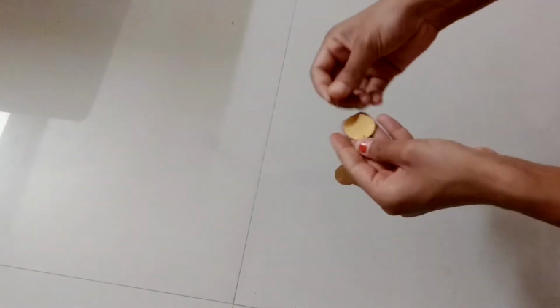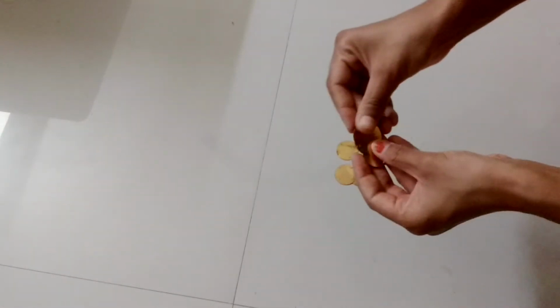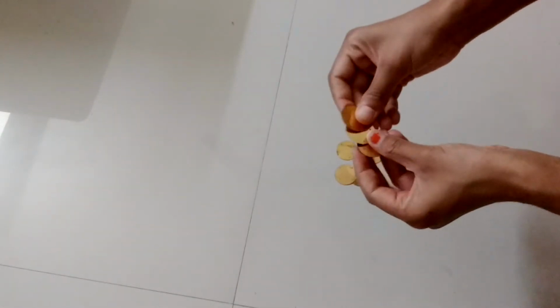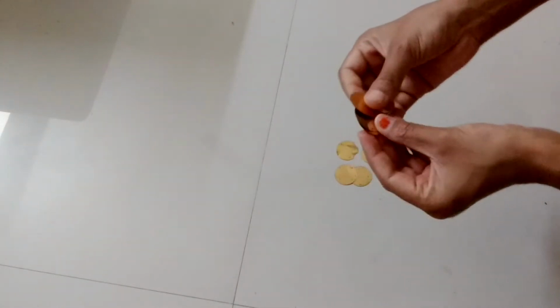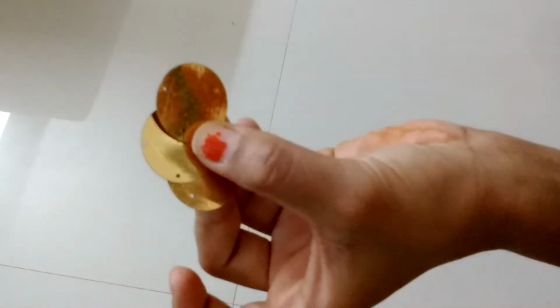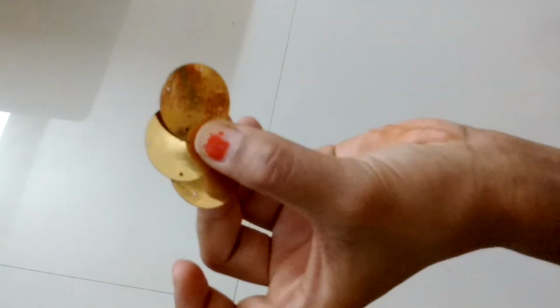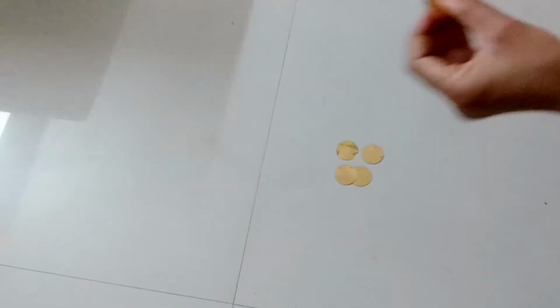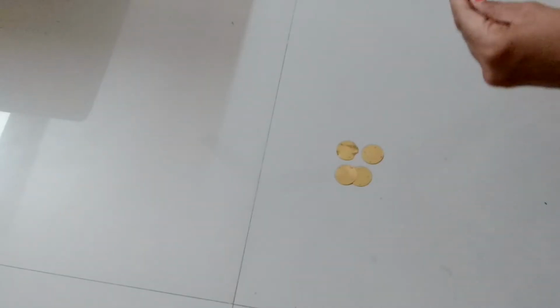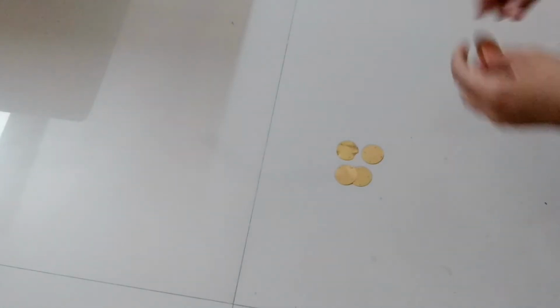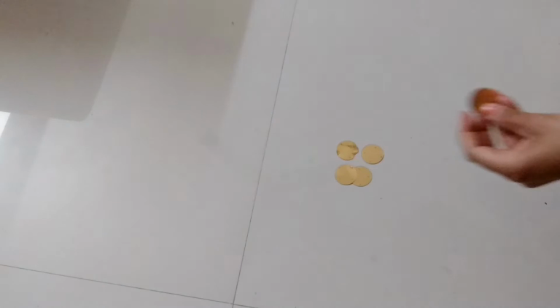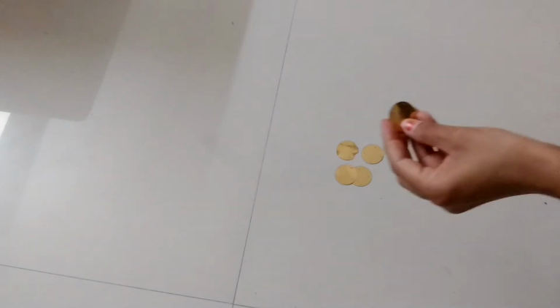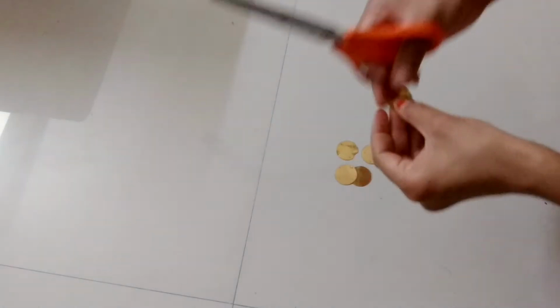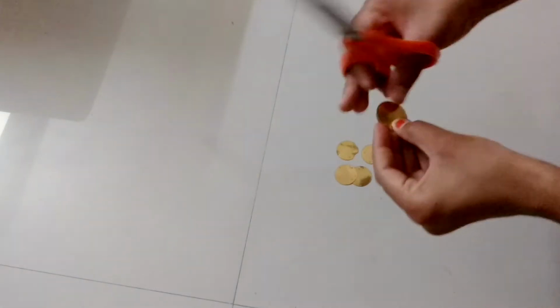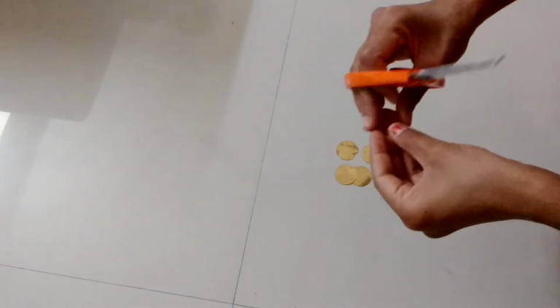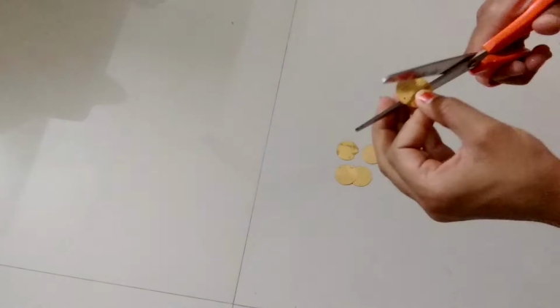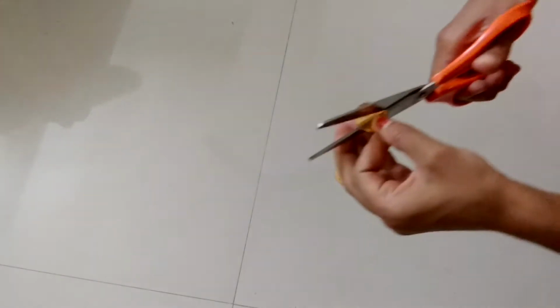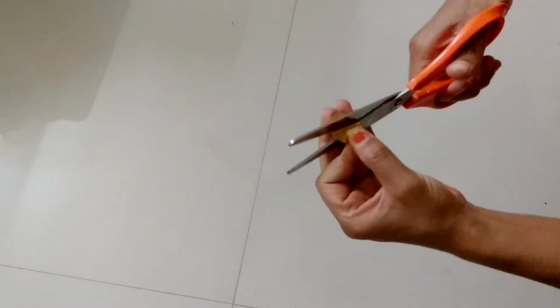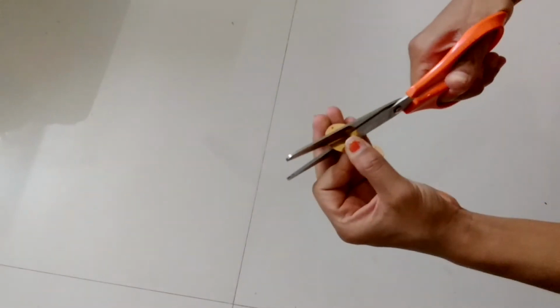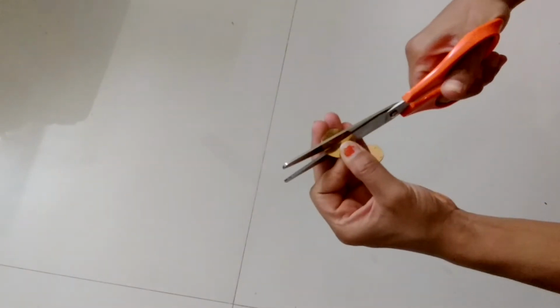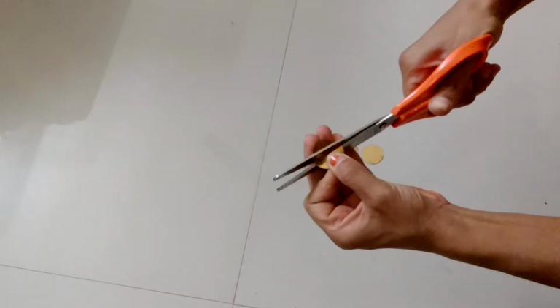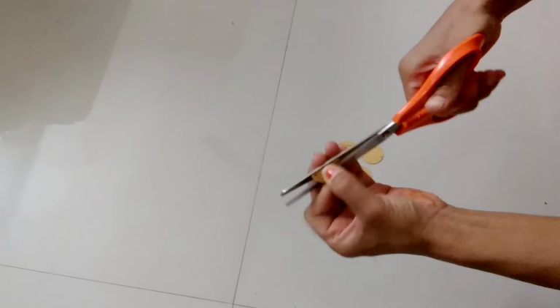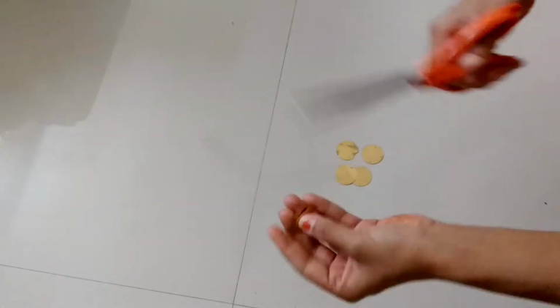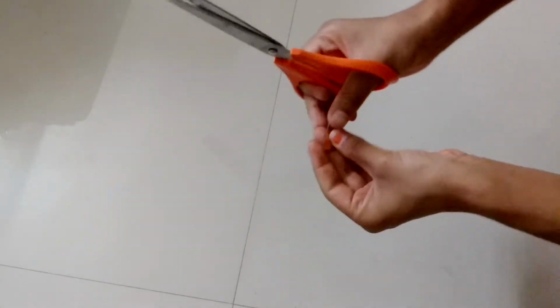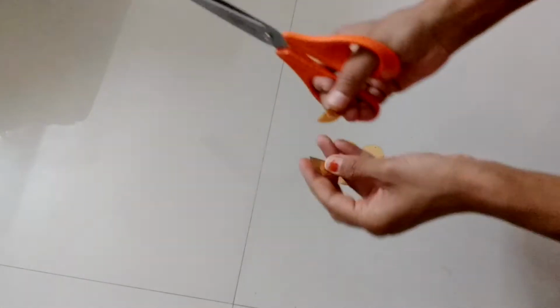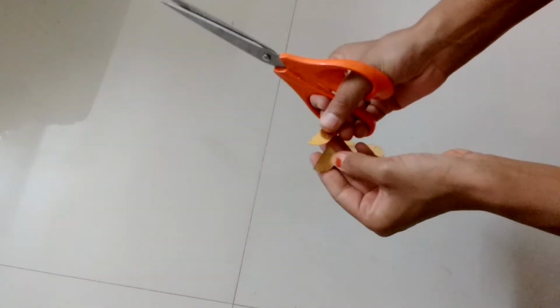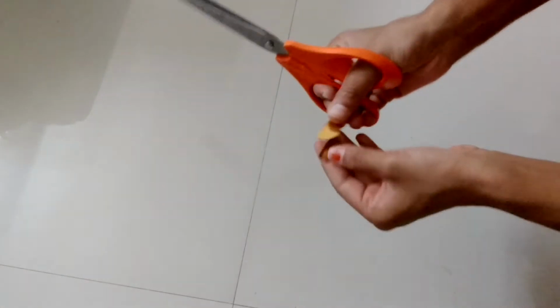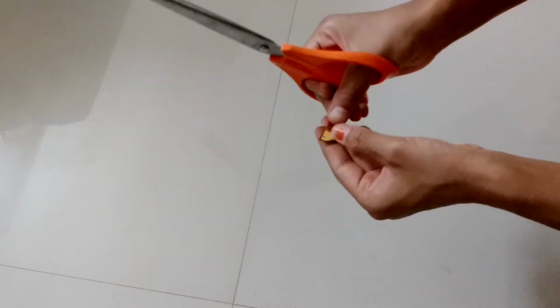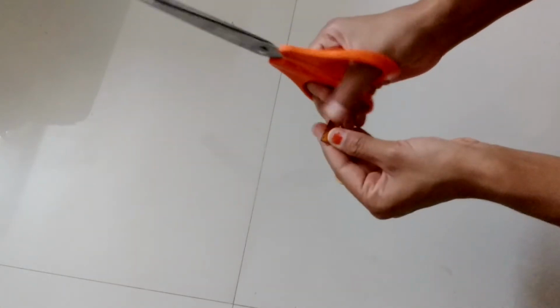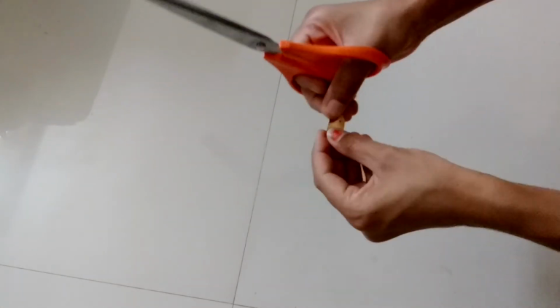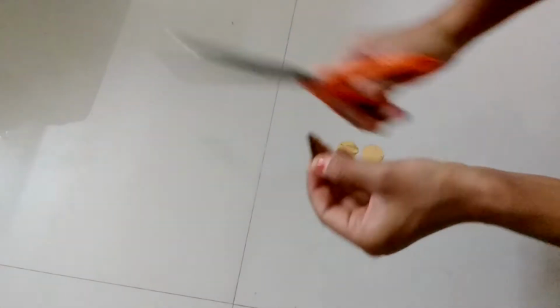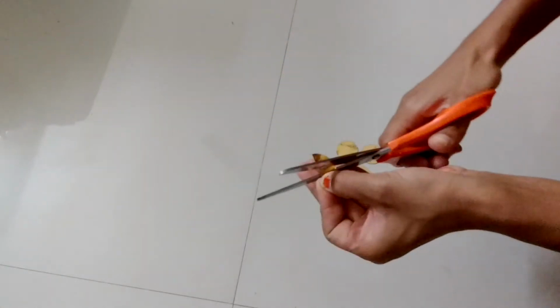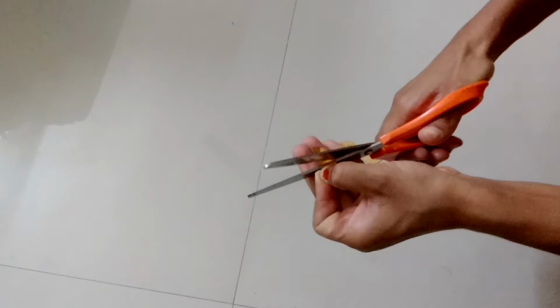I have round metallic confetti which I am going to cut into four parts and we will get triangle-shaped confetti. You can get these metallic confetti in triangle shape from the shop also, but I already had the round one so I'm using that.